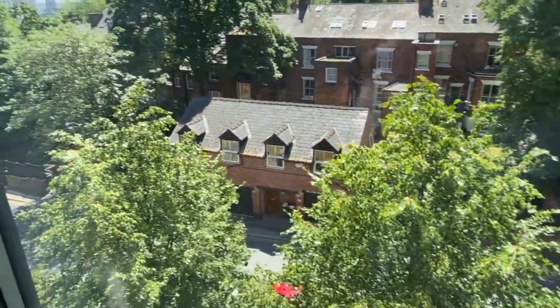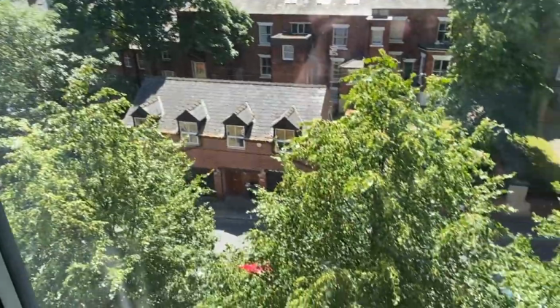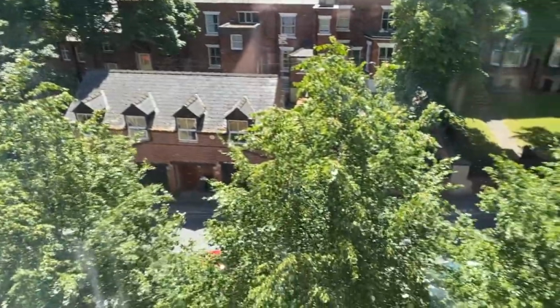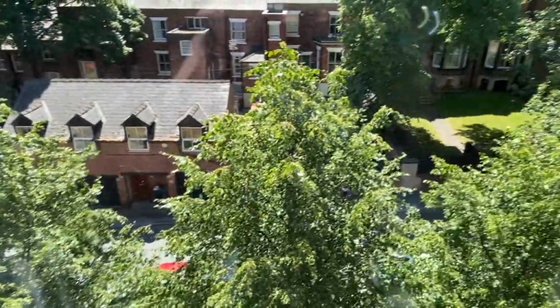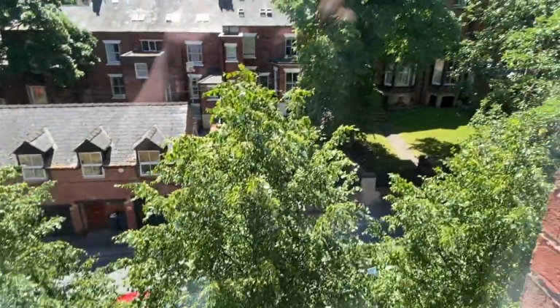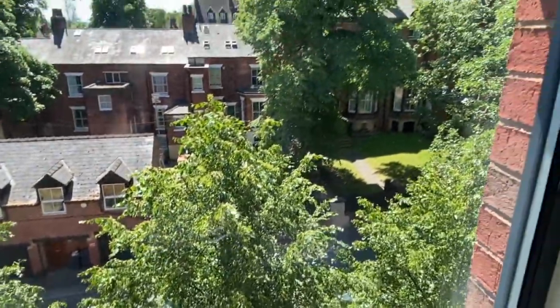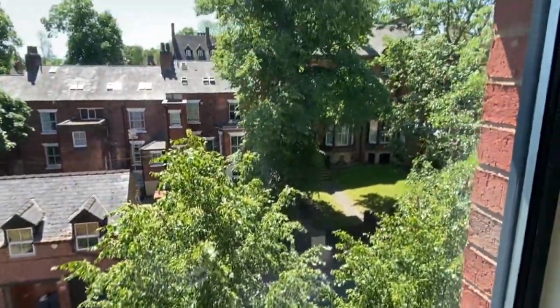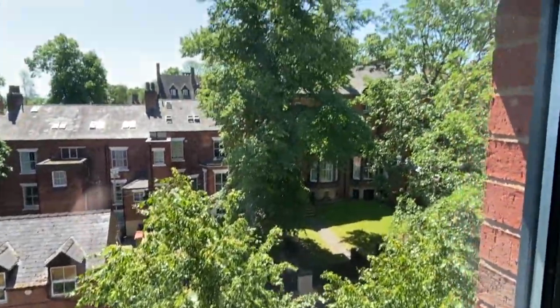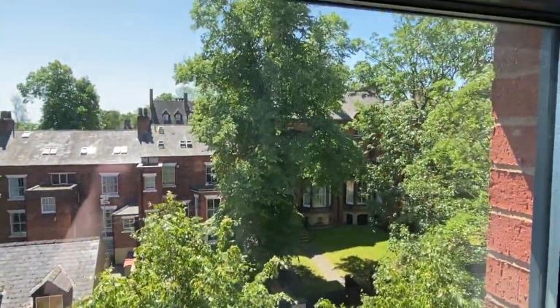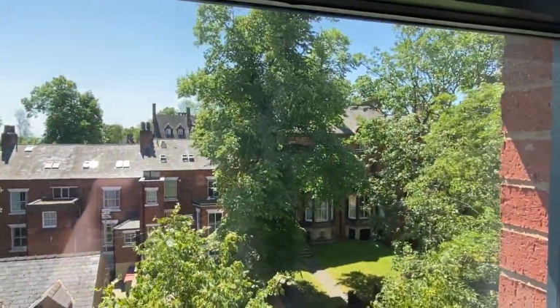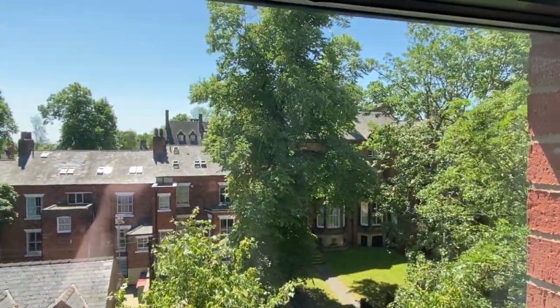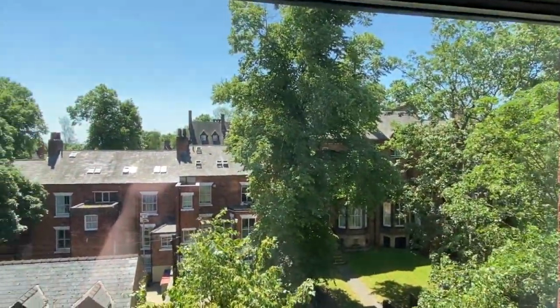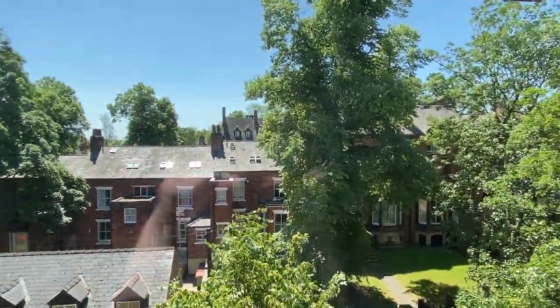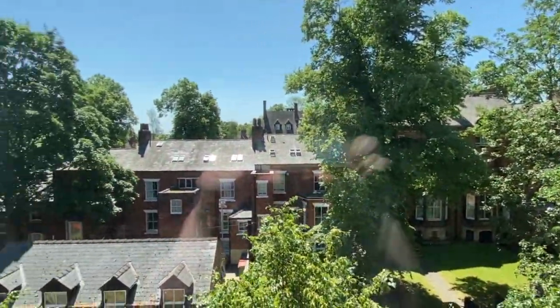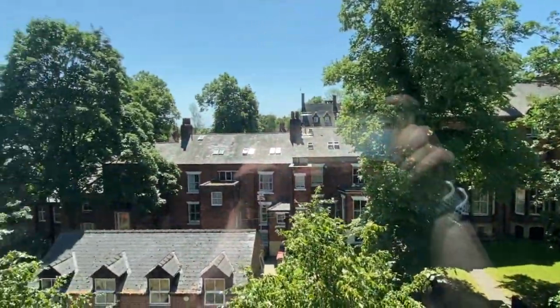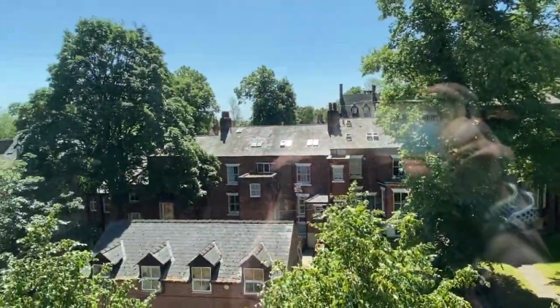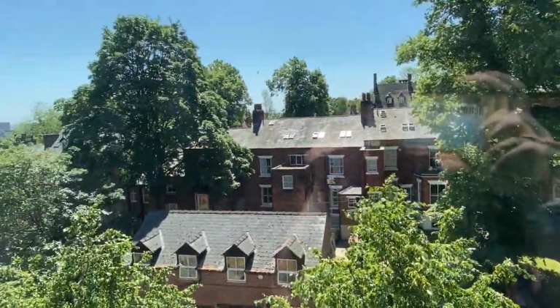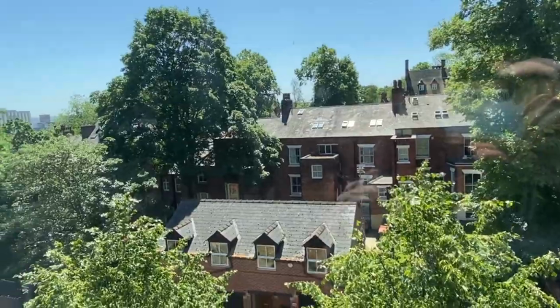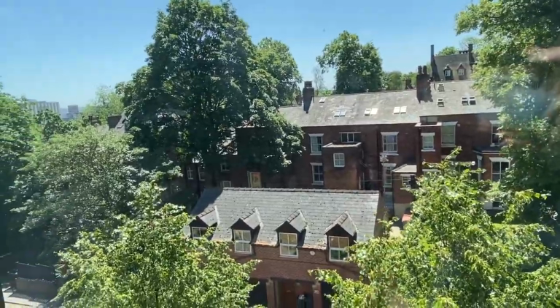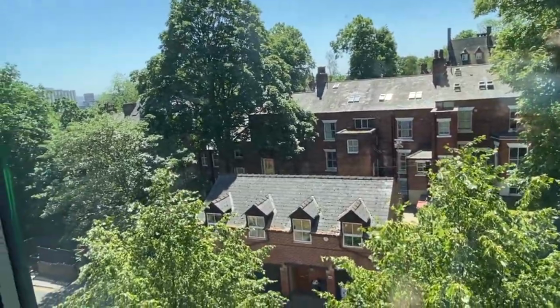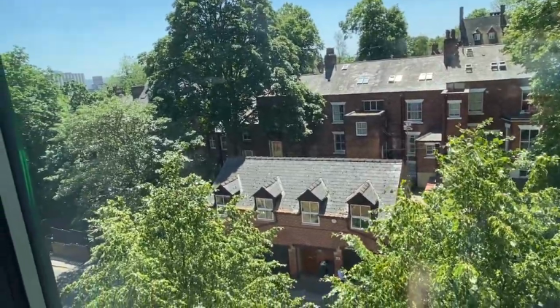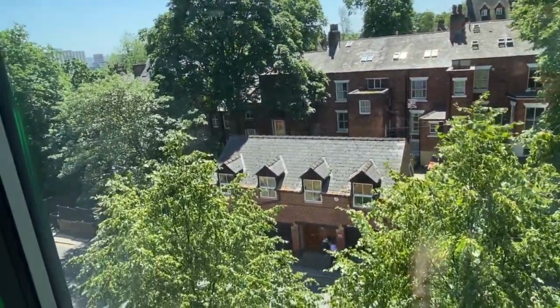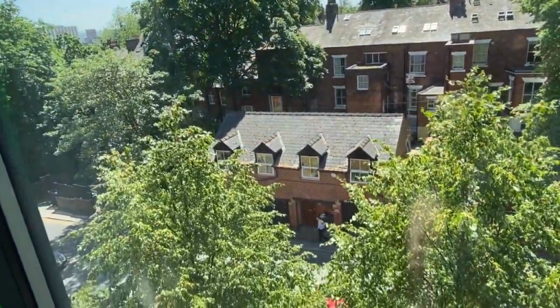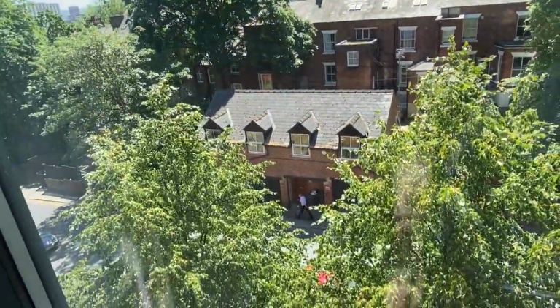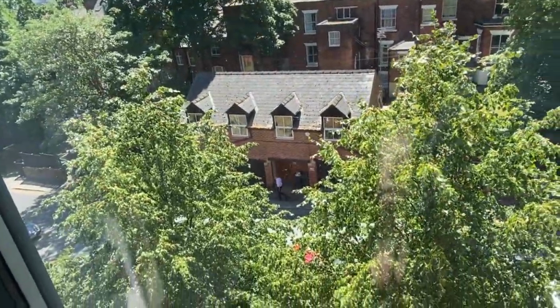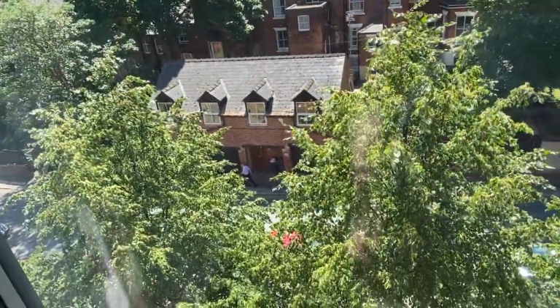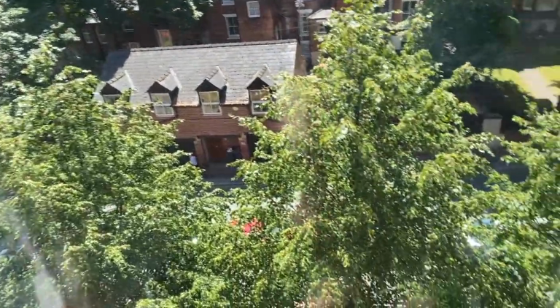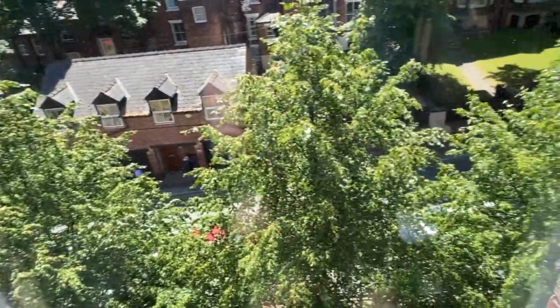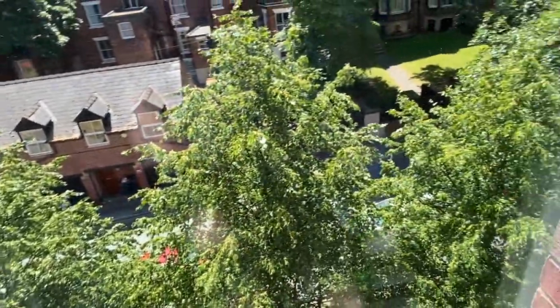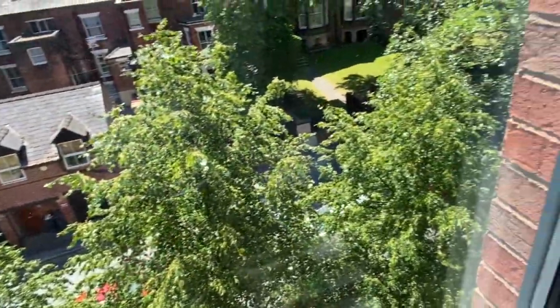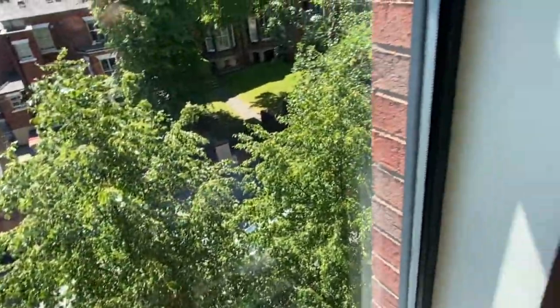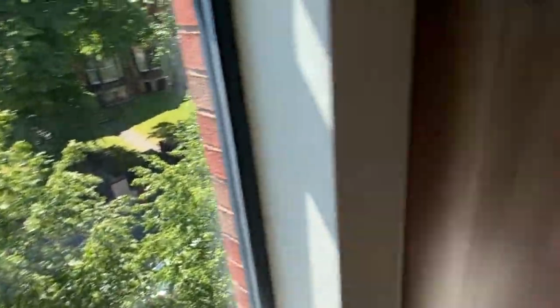And here's the view — here is the view from my room outside. I think this is the one thing I'm going to miss a lot, because I really loved waking up, opening my curtains, and seeing that view. That was quite good.